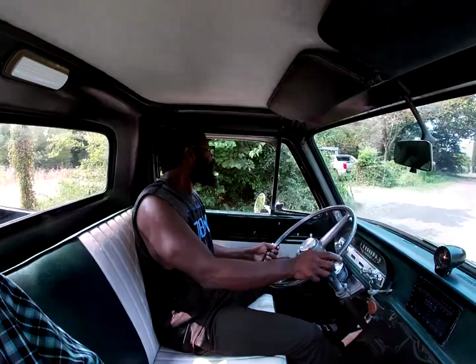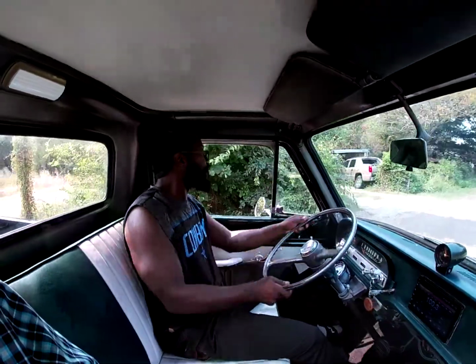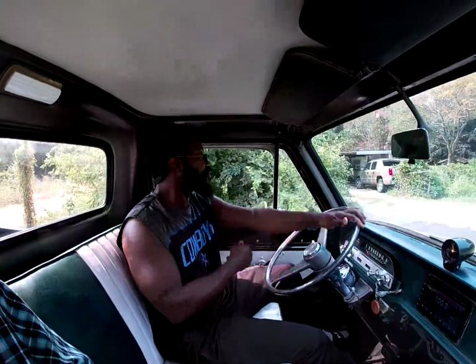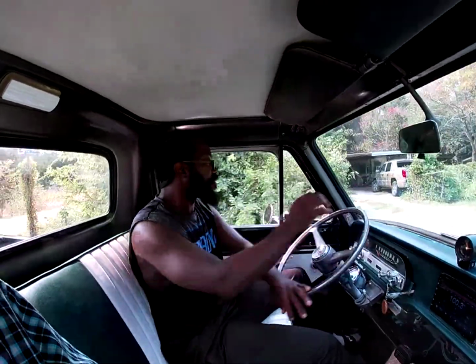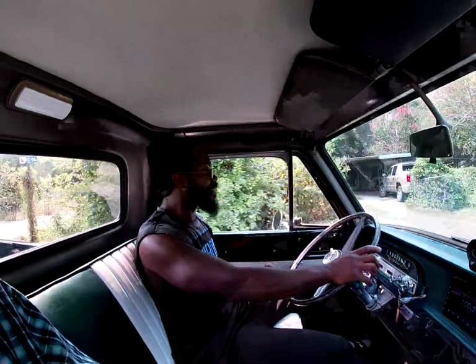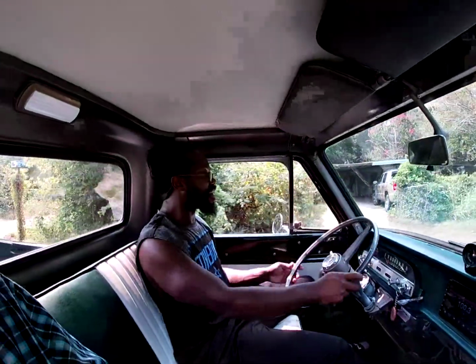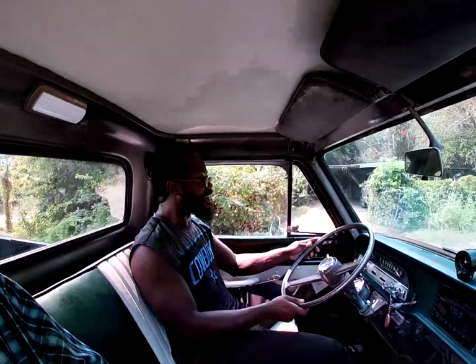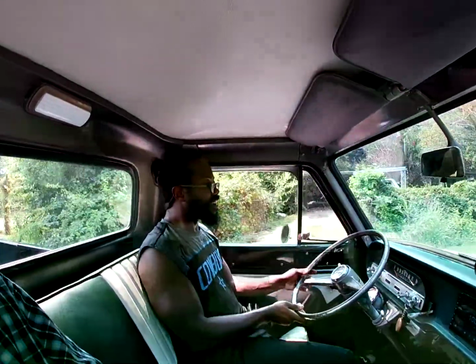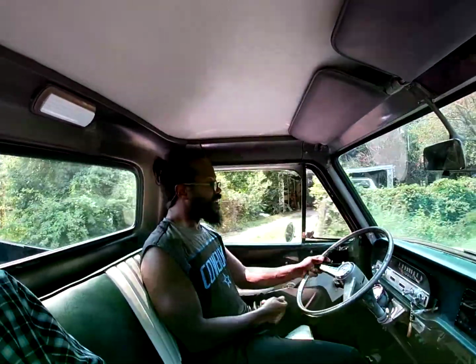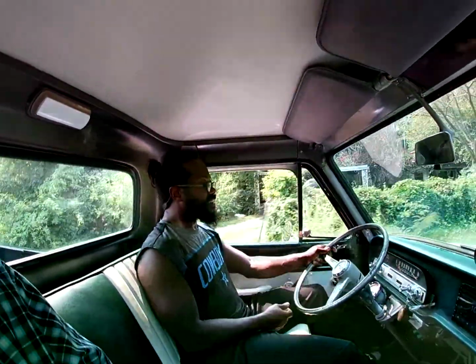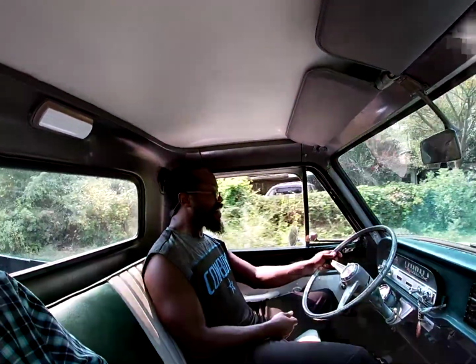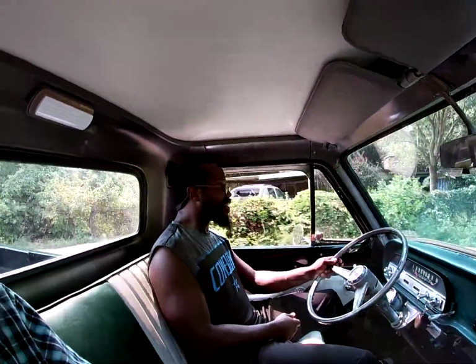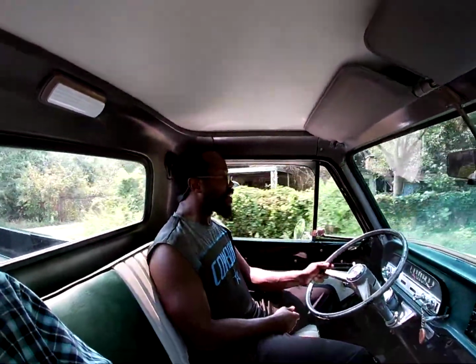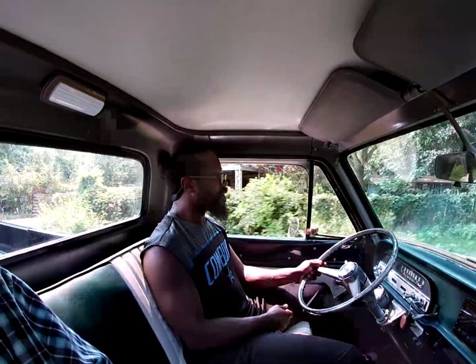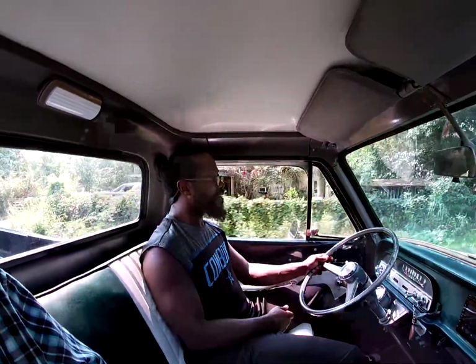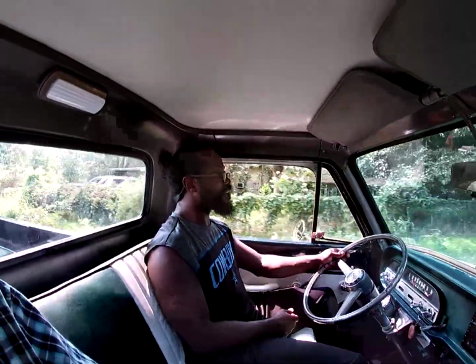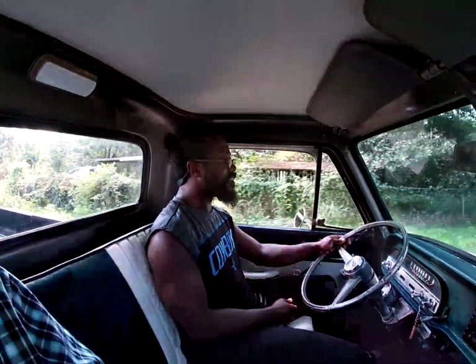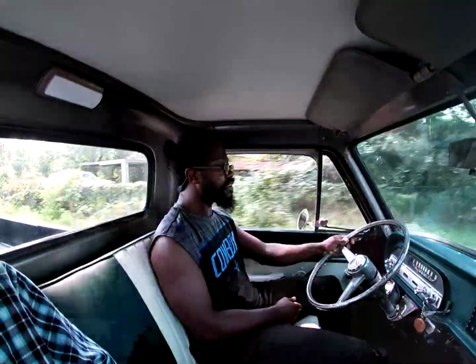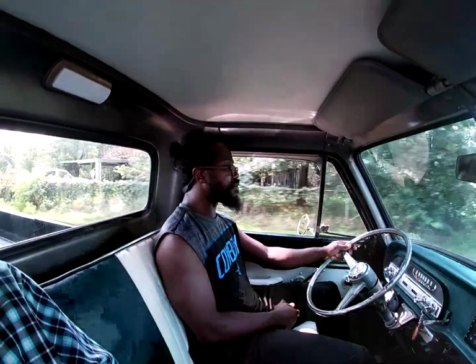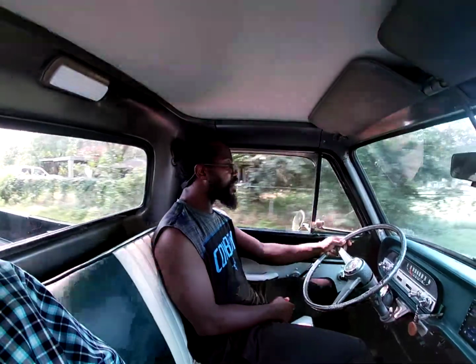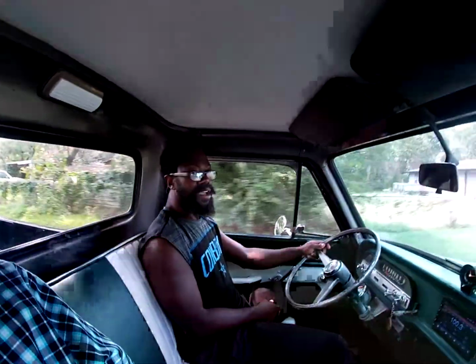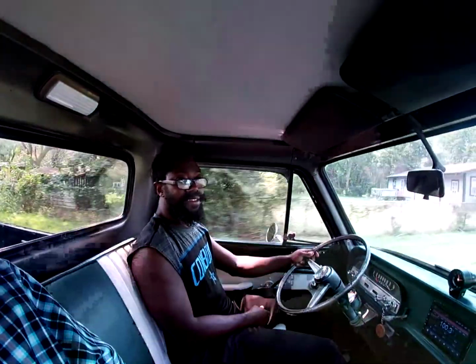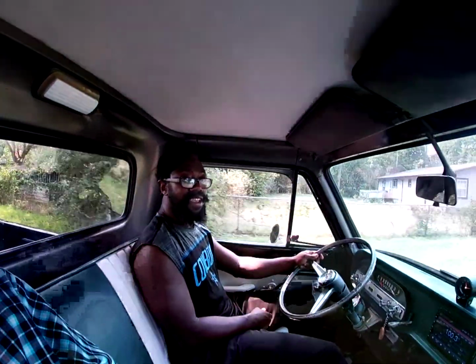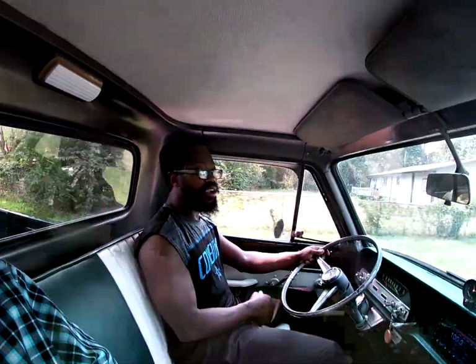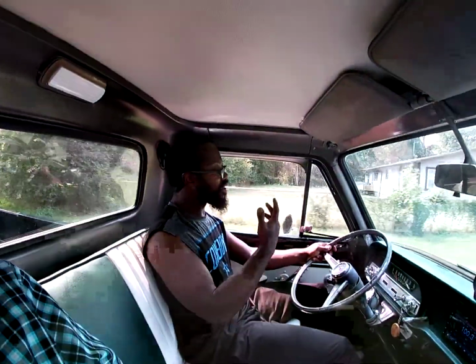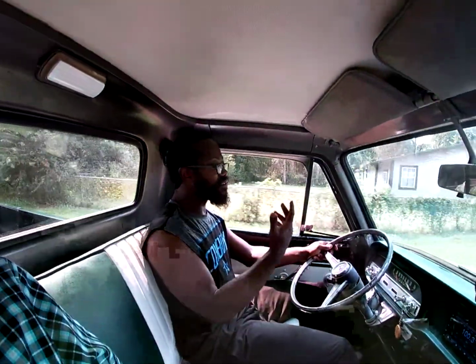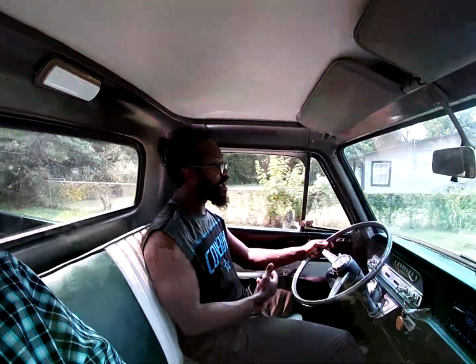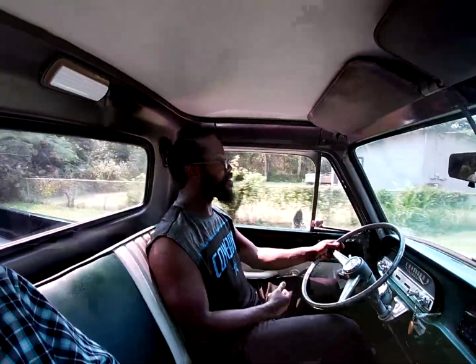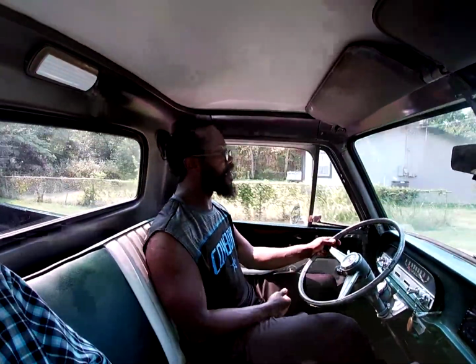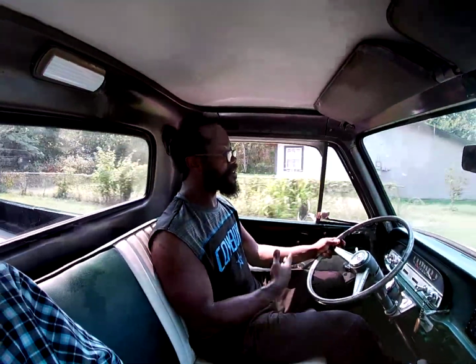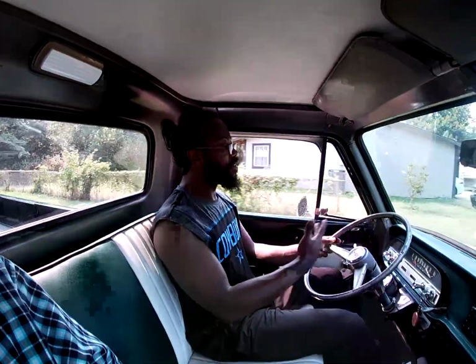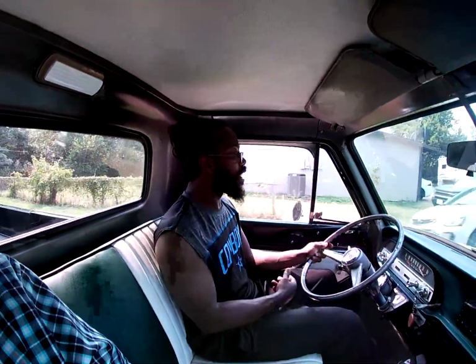It's a fun truck — I tell y'all it is amazing to be able to drive these.